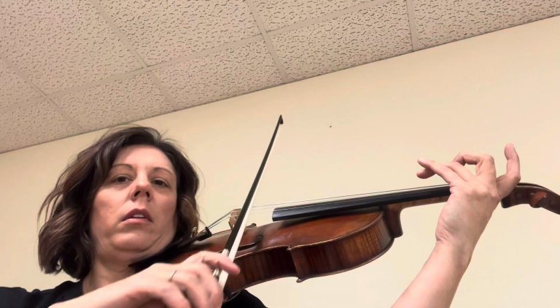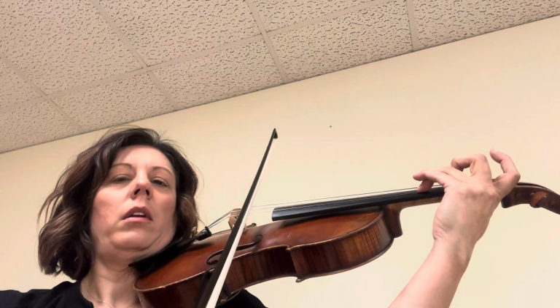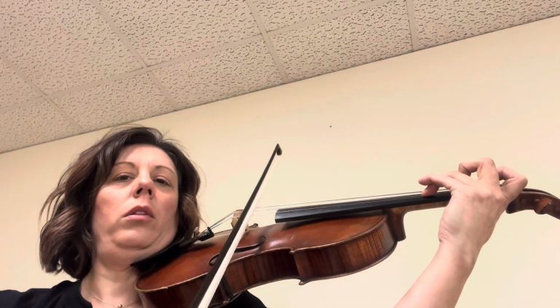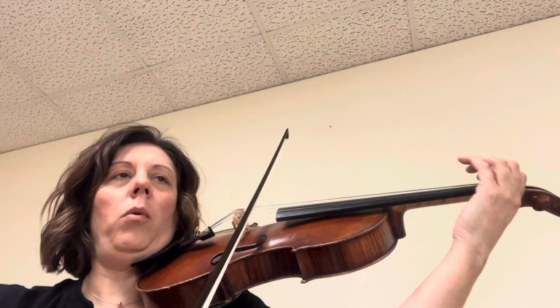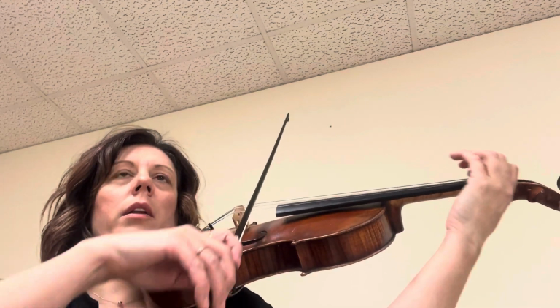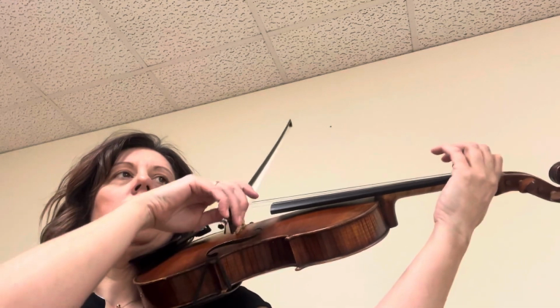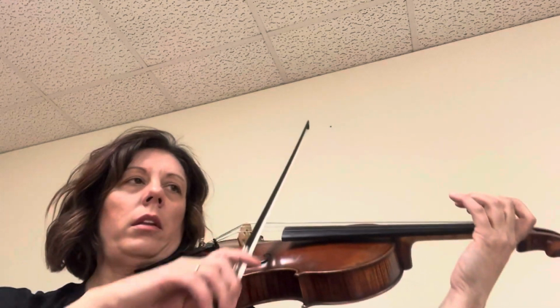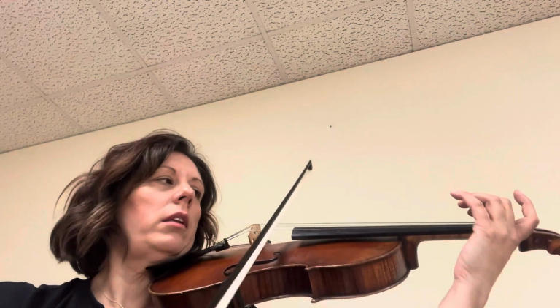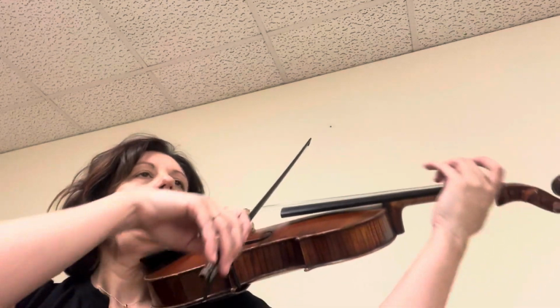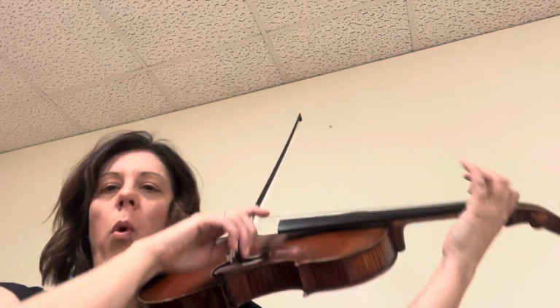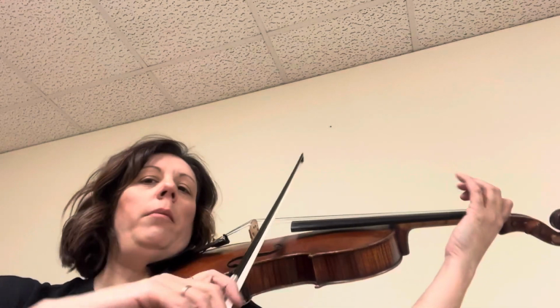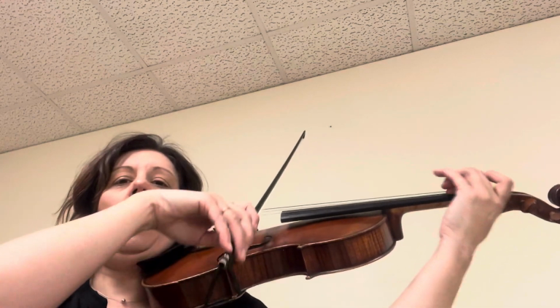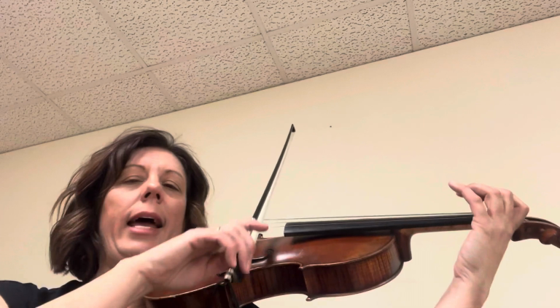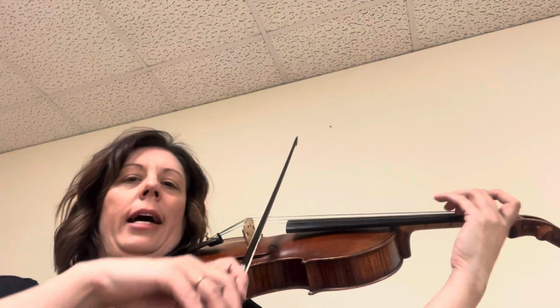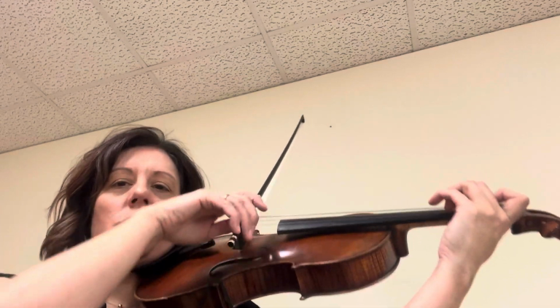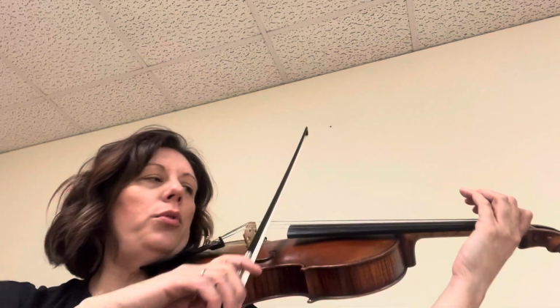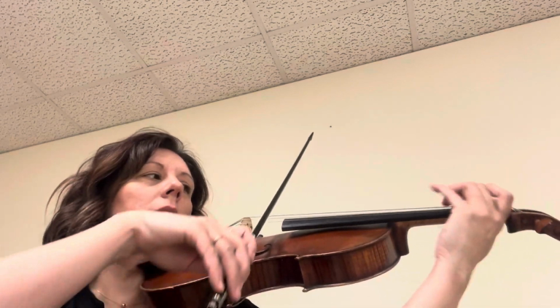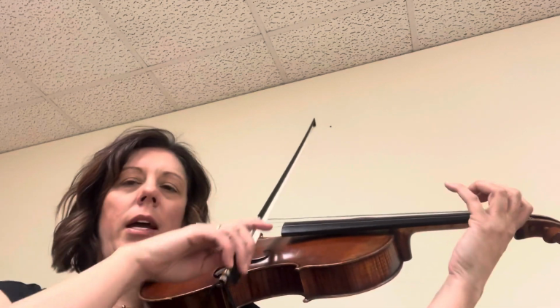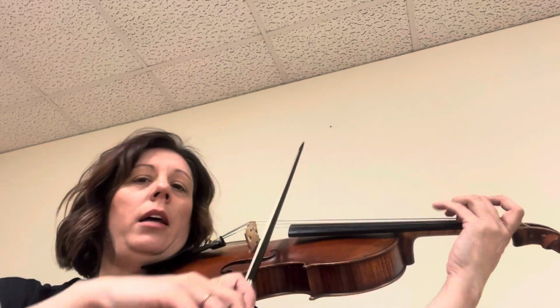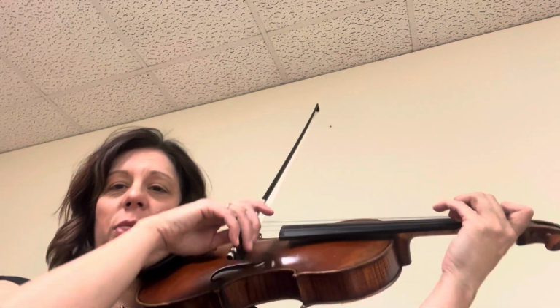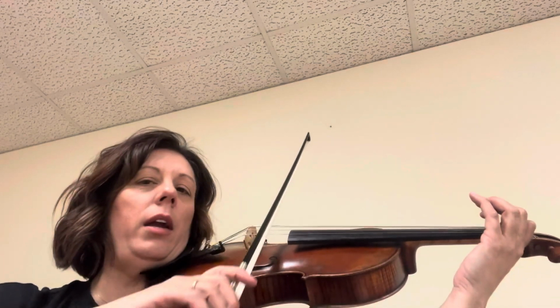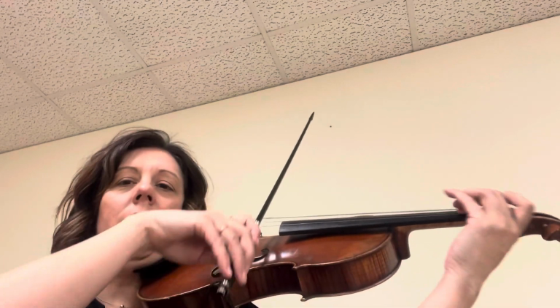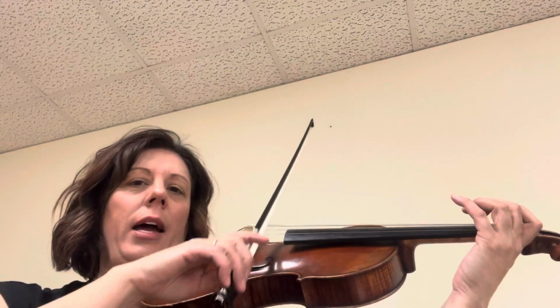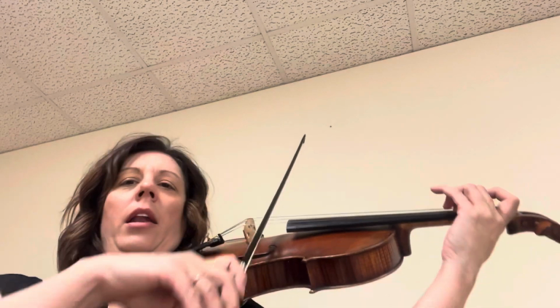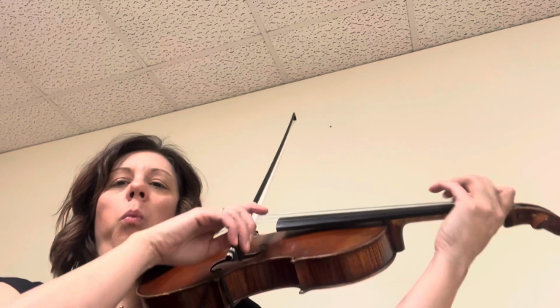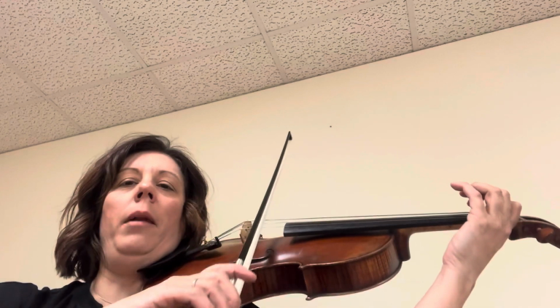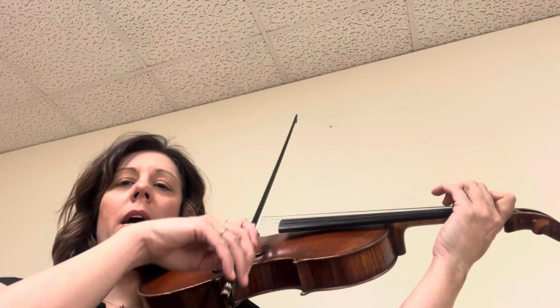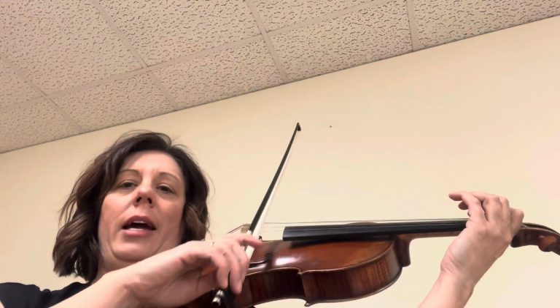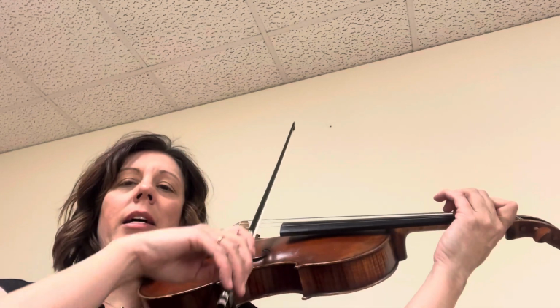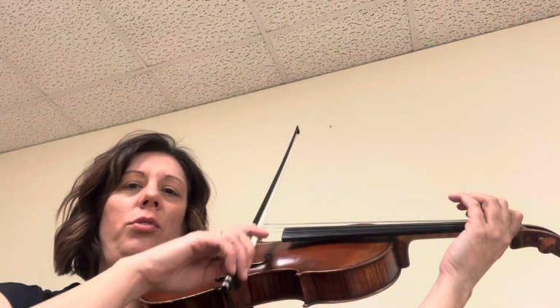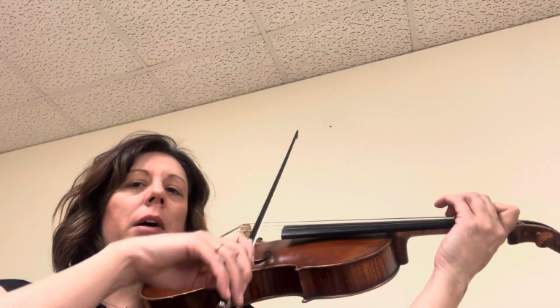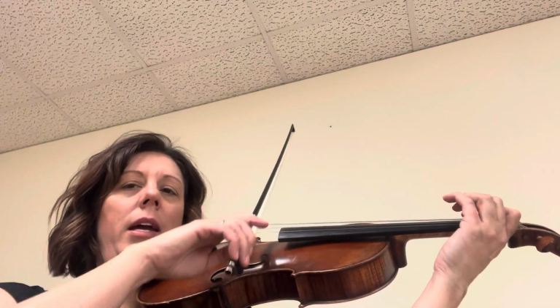Low one. One banana, two banana, three banana, one banana, two banana.